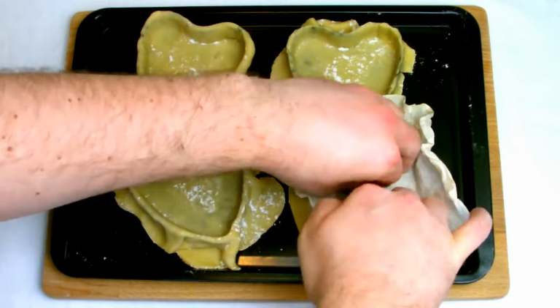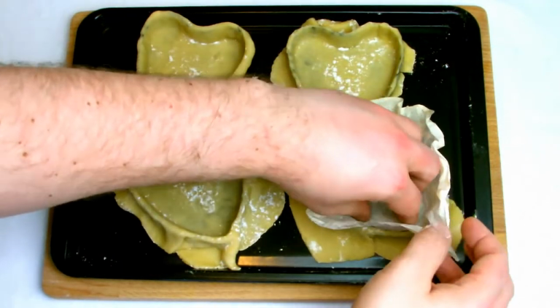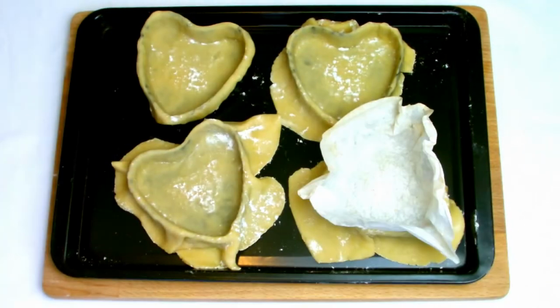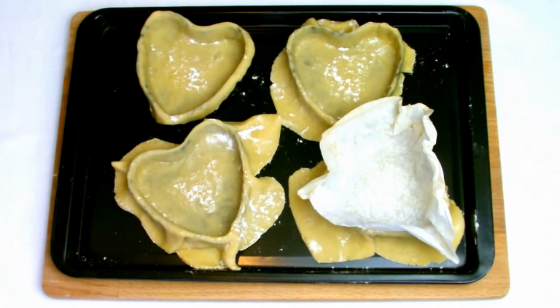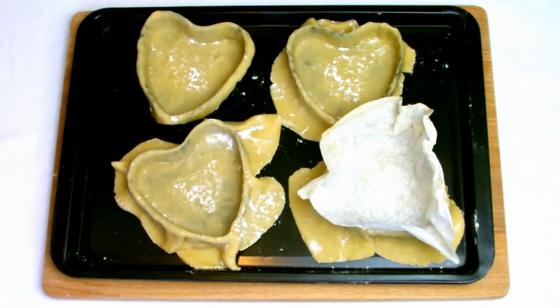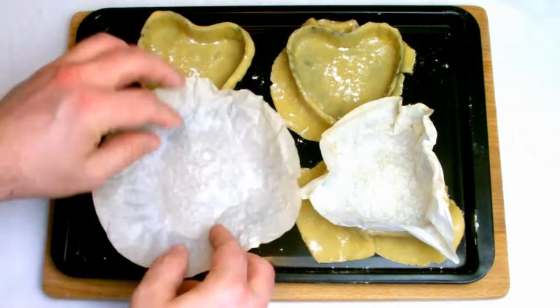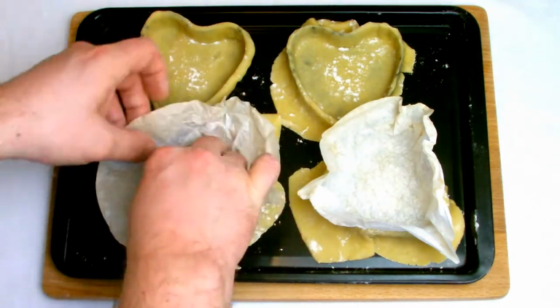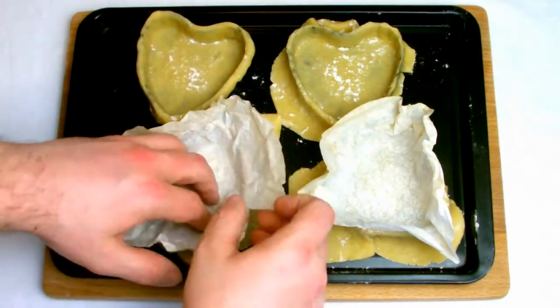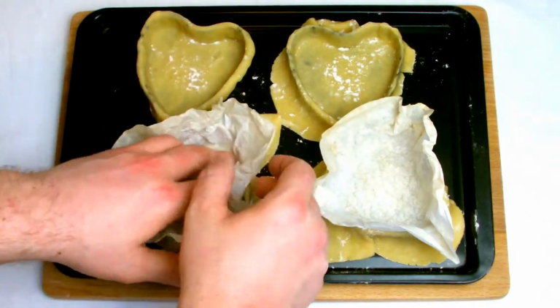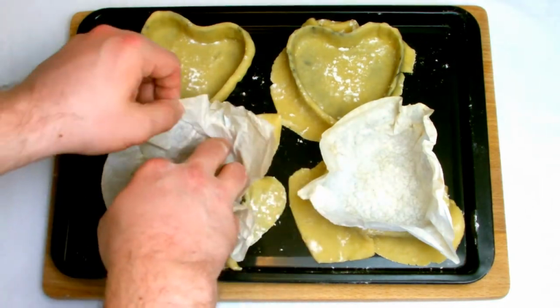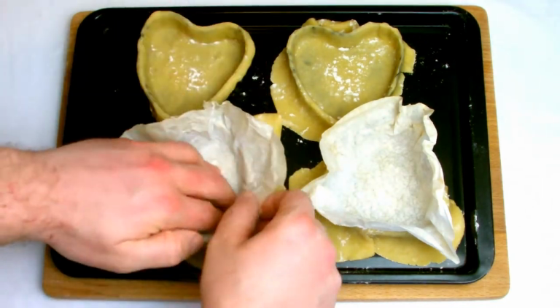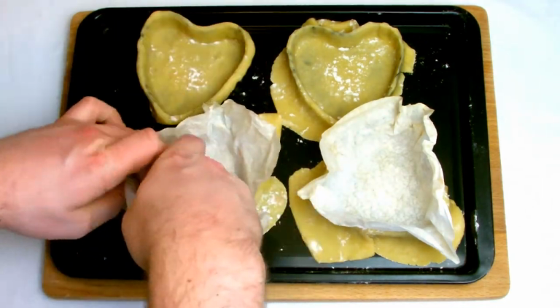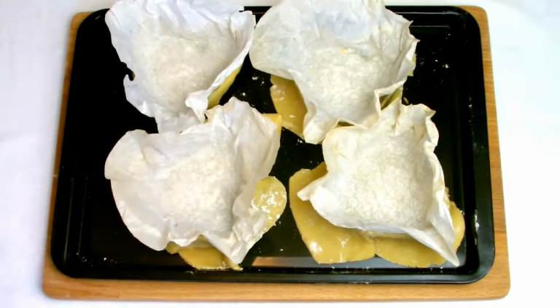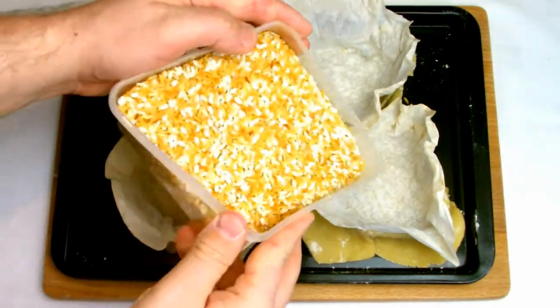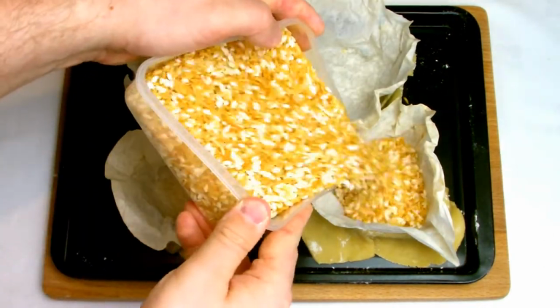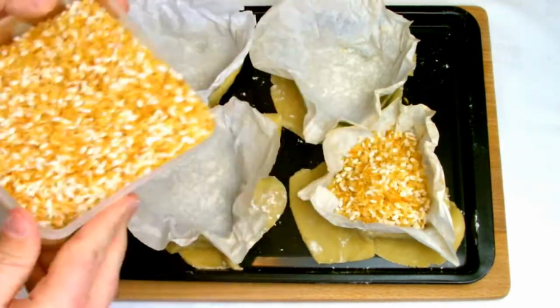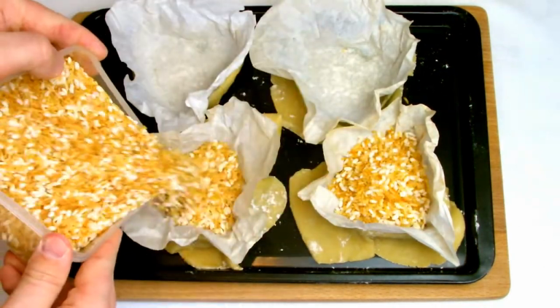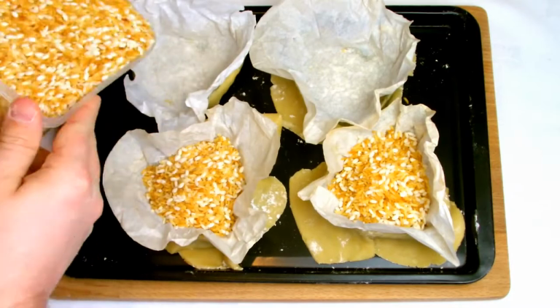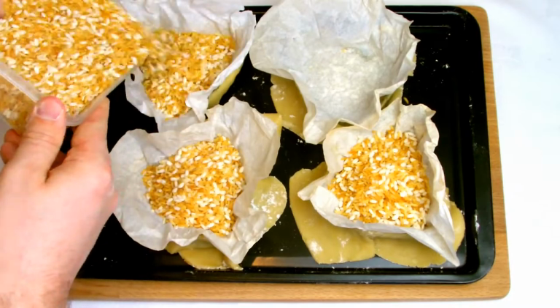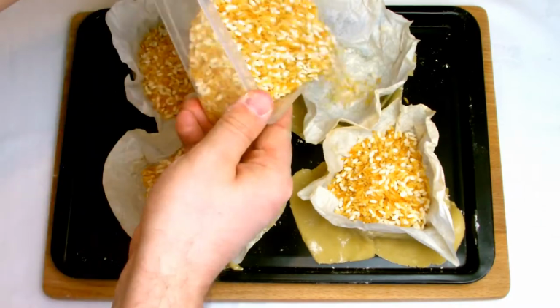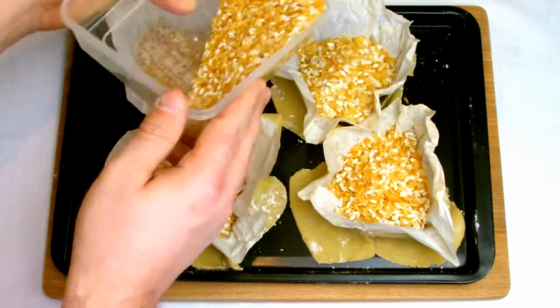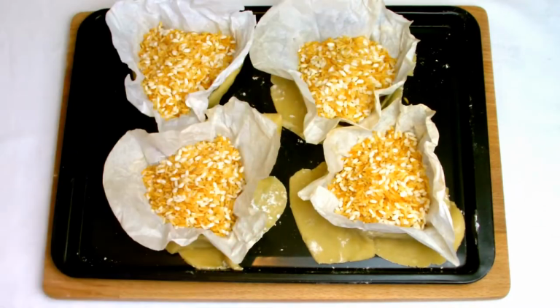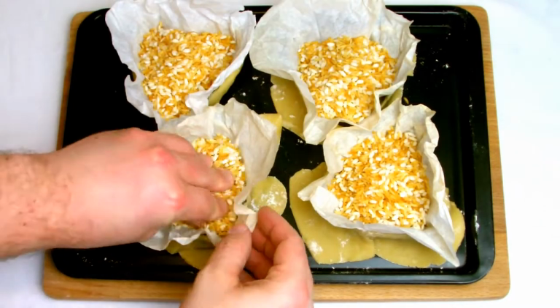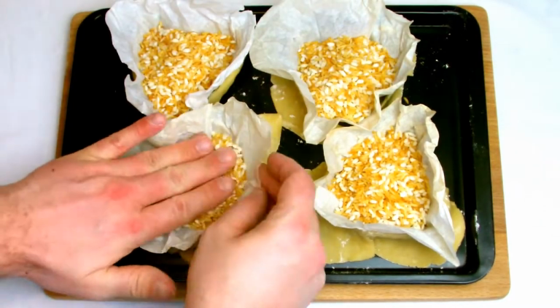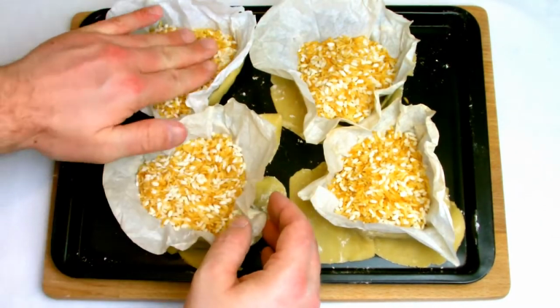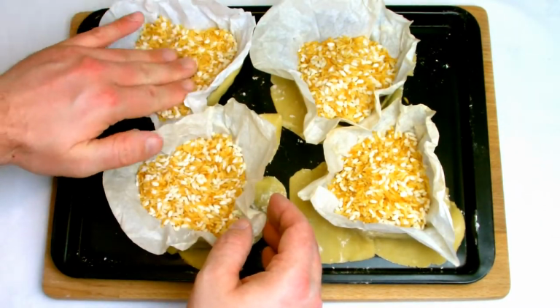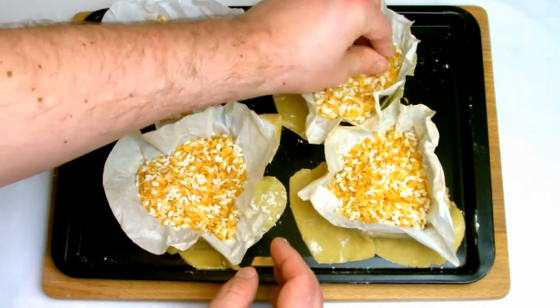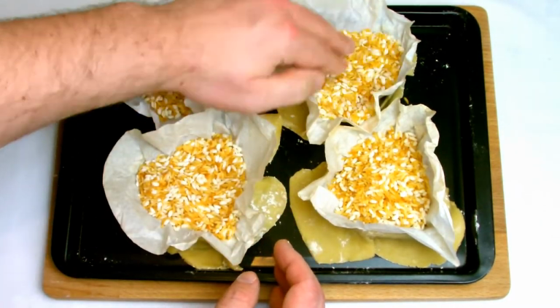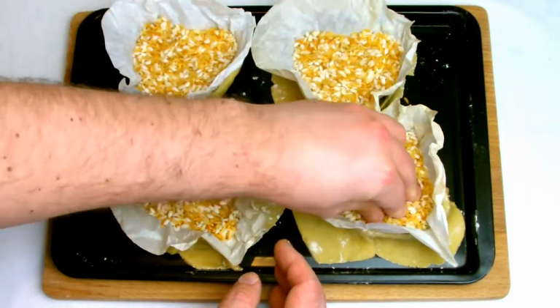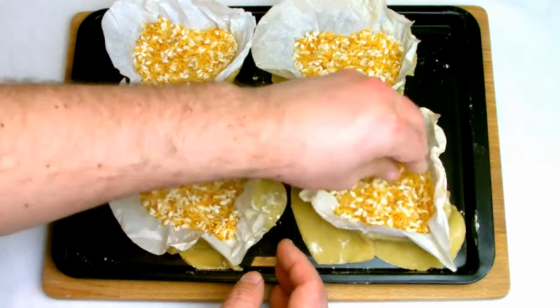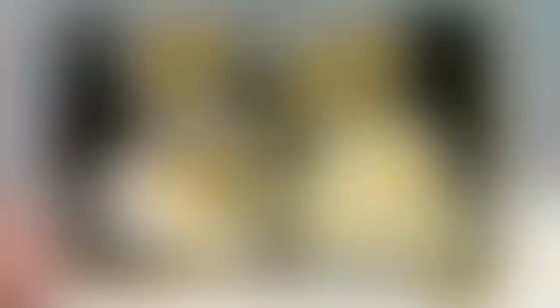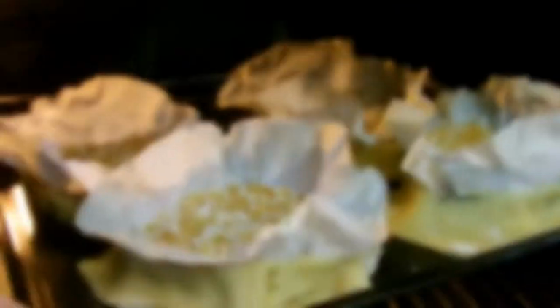And then when lining, make sure that your paper also covers as much of the inside of the tartlet shell as possible. For blind baking, you can use baking beans, although as a cheaper alternative, I've always used rice.